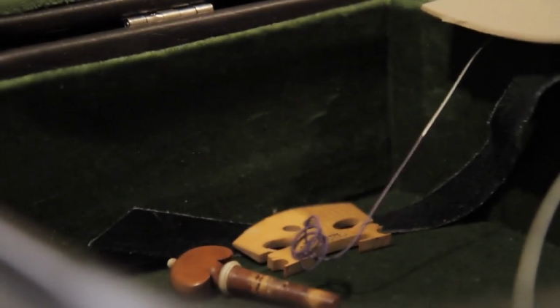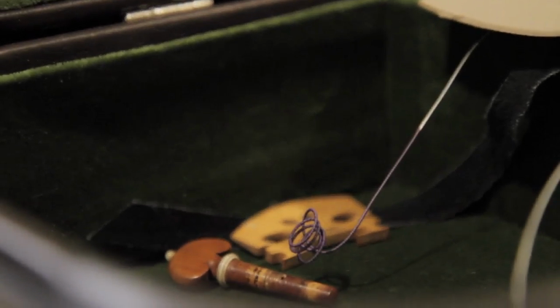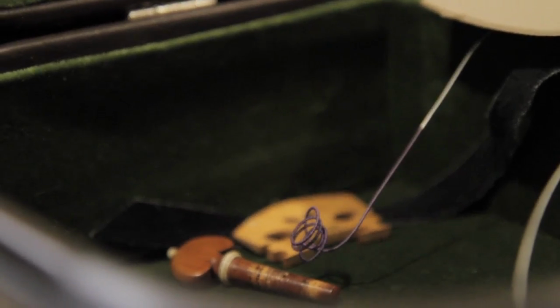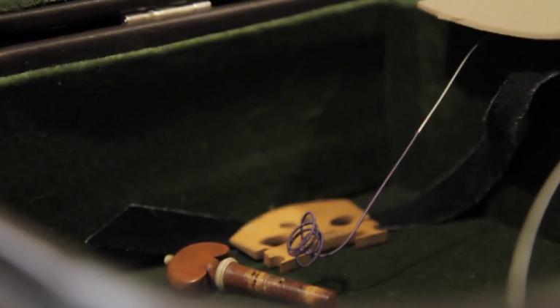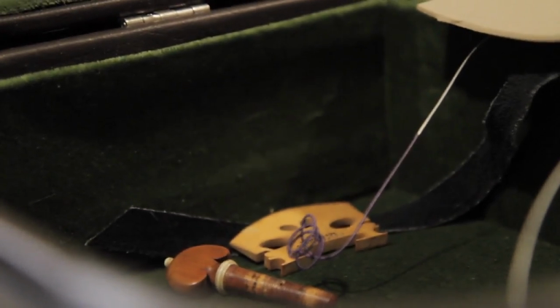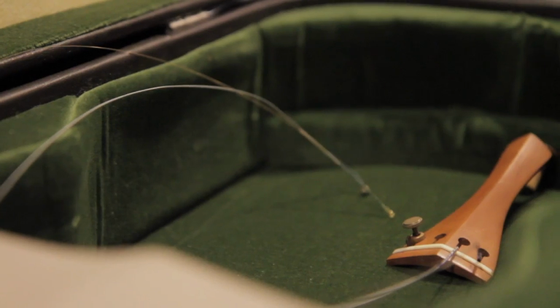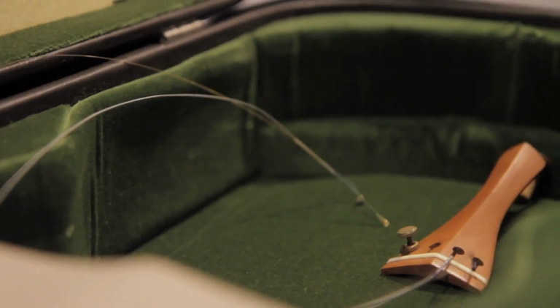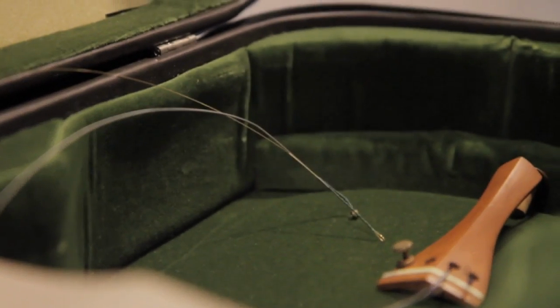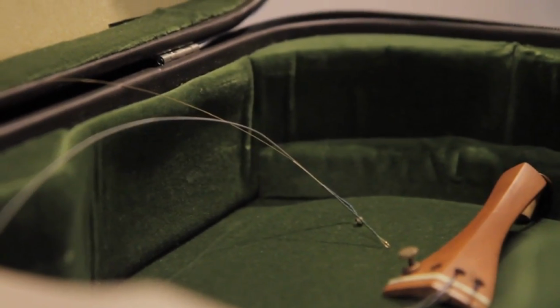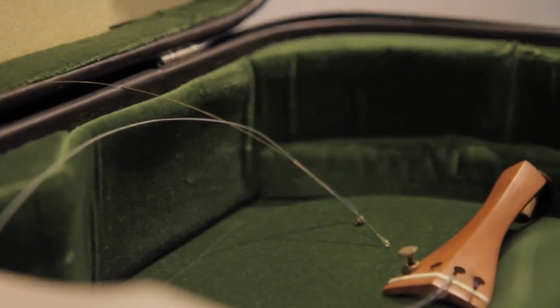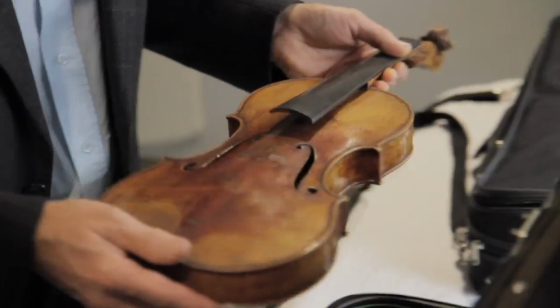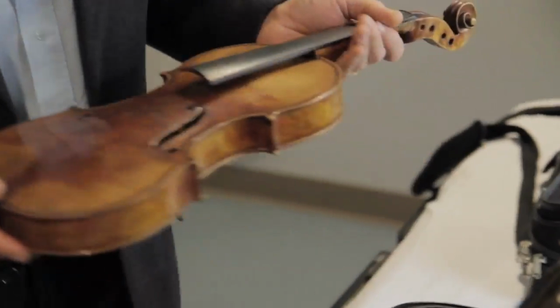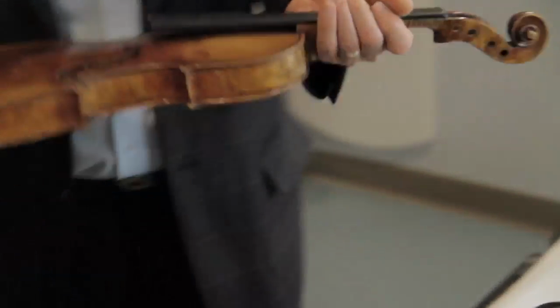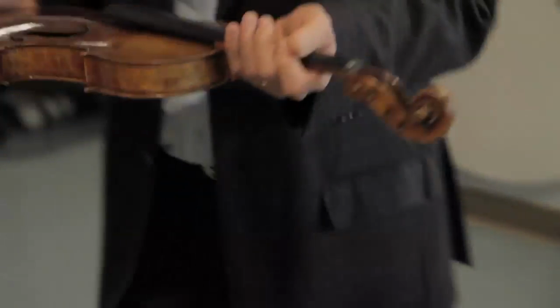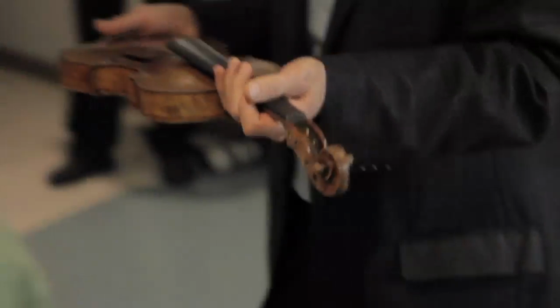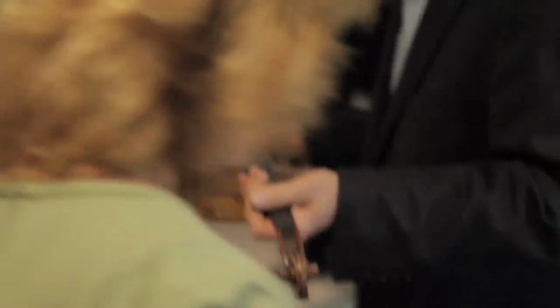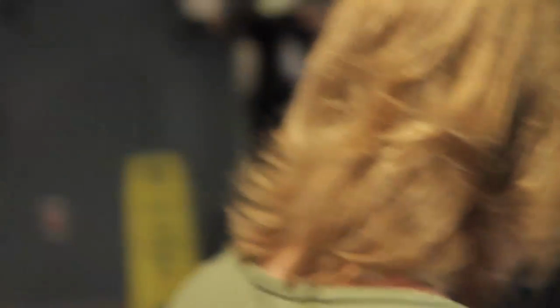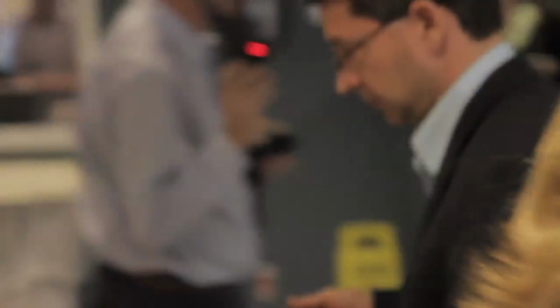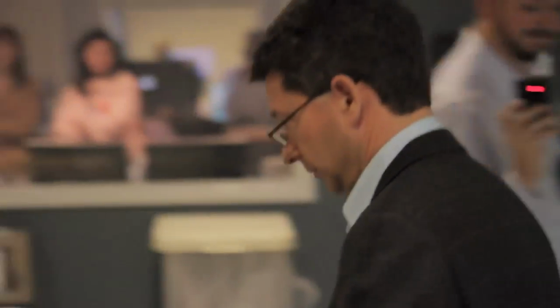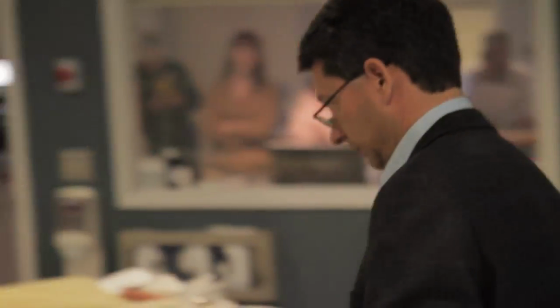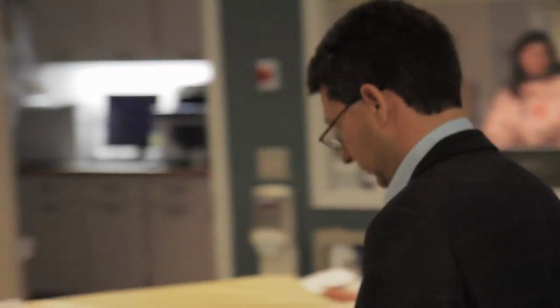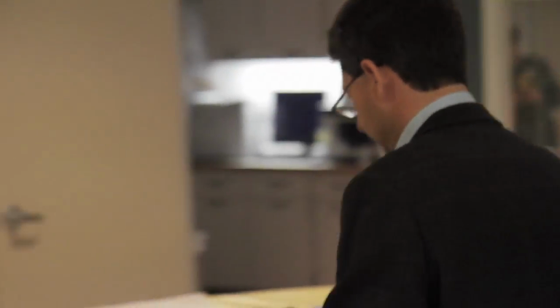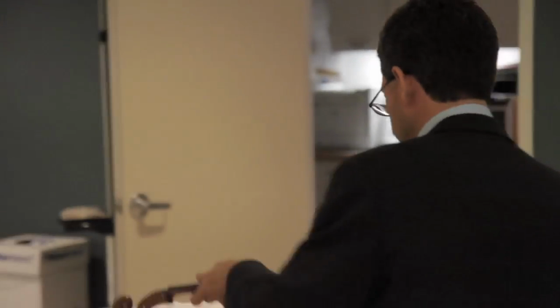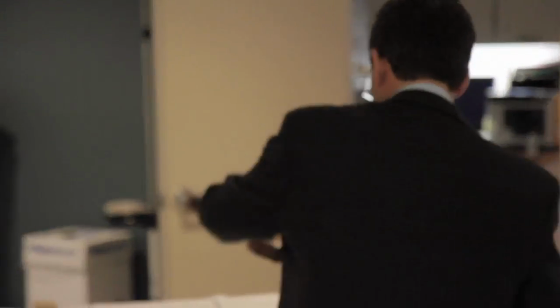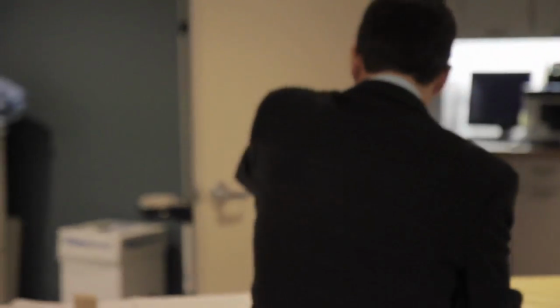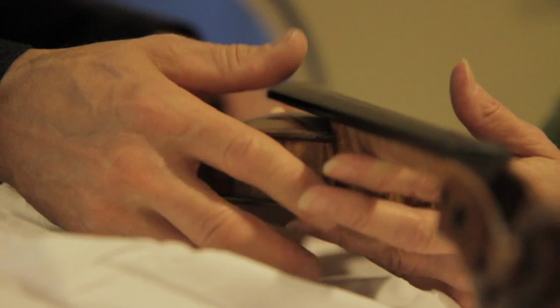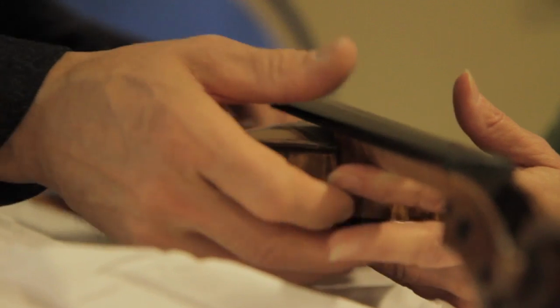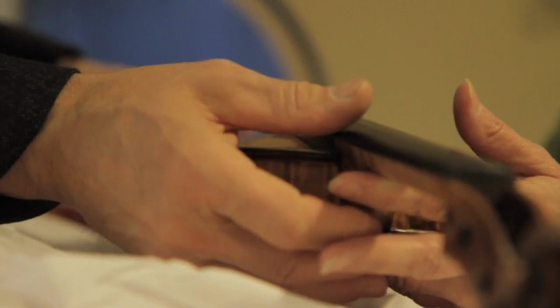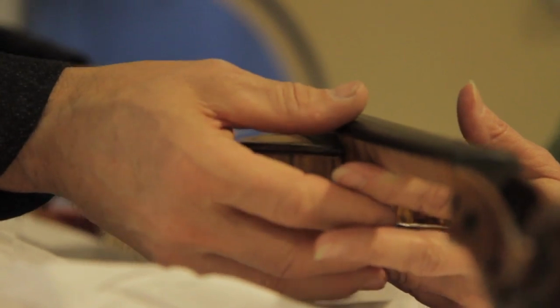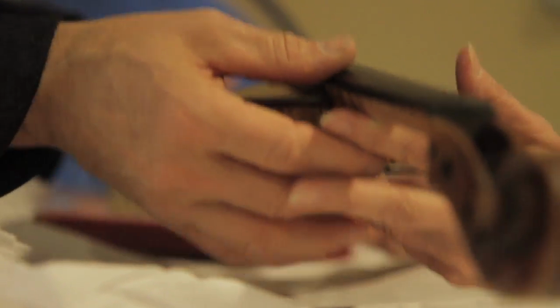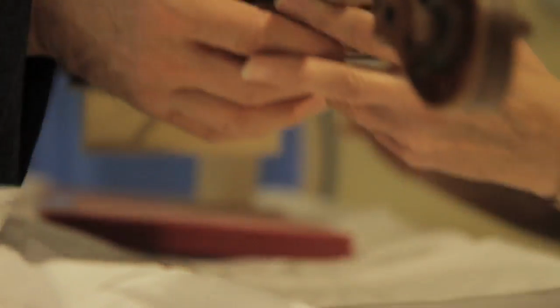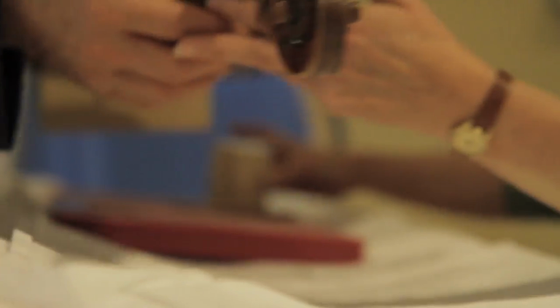The violin is put on the CT bed here. We remove the strings and the tailpiece so that we don't have any metal artifact in the result of the CT scan.